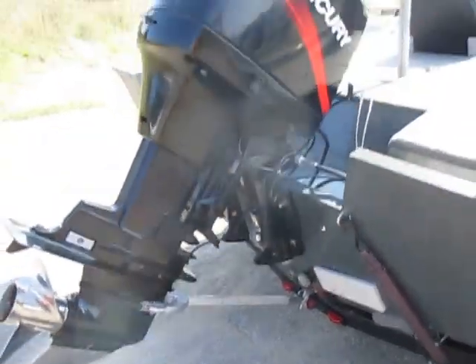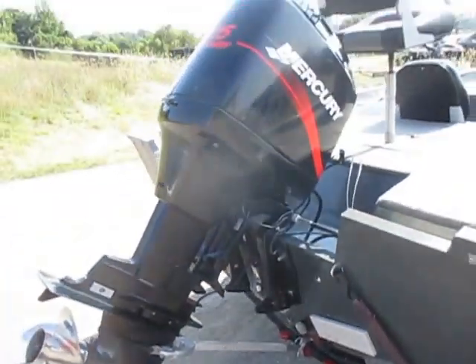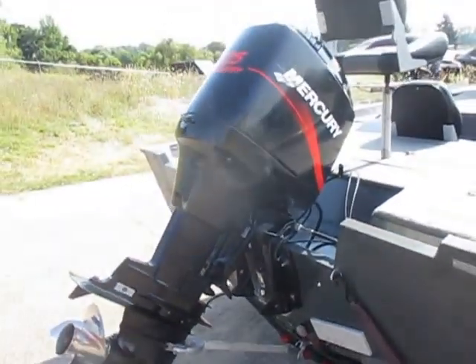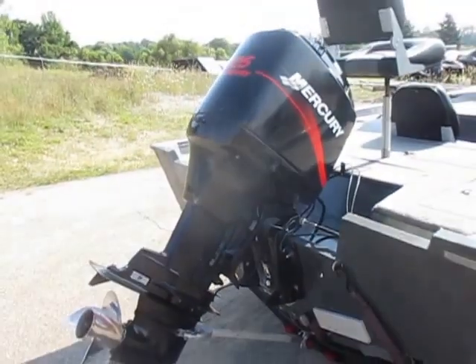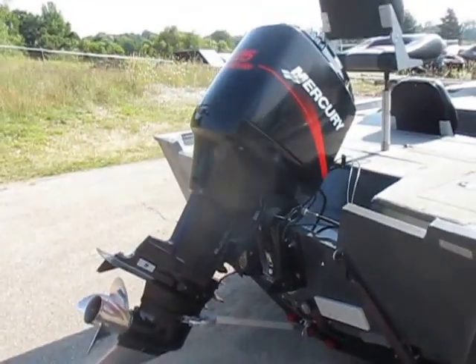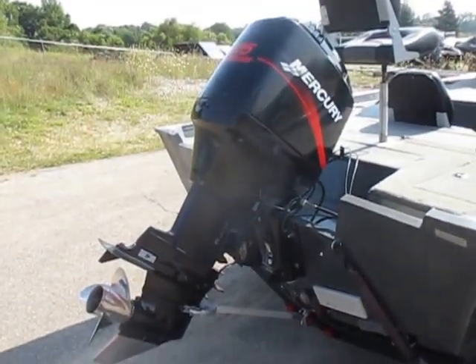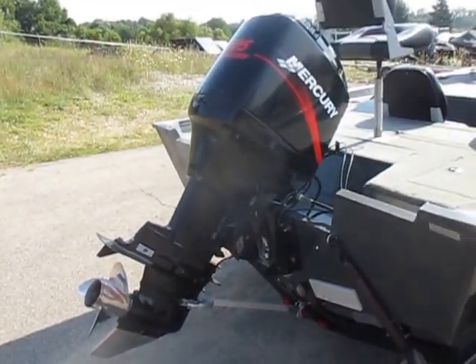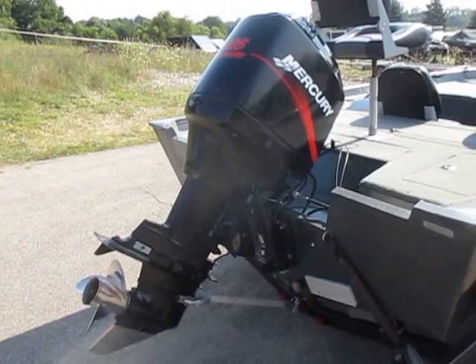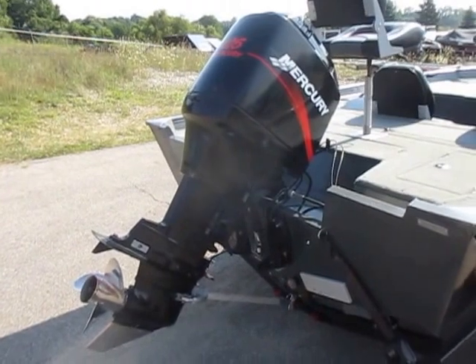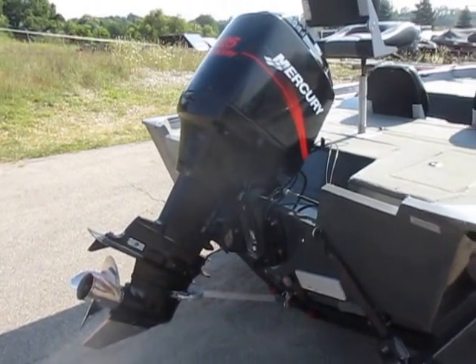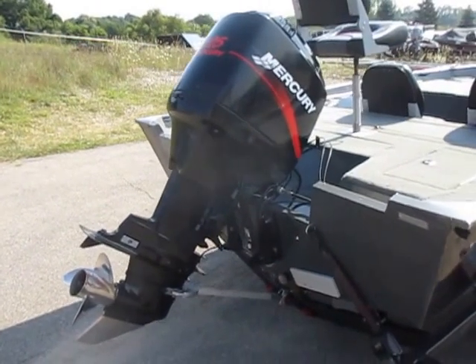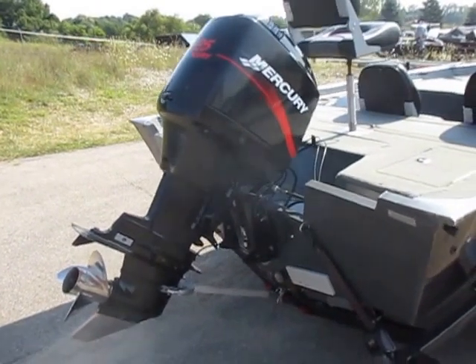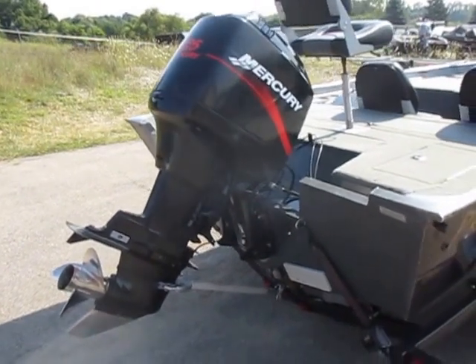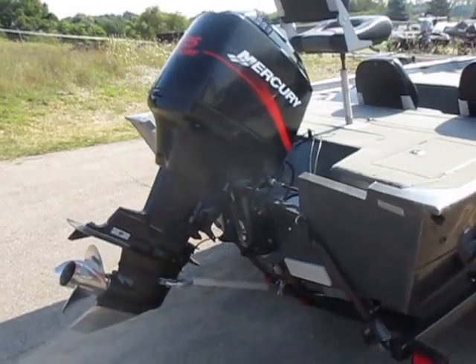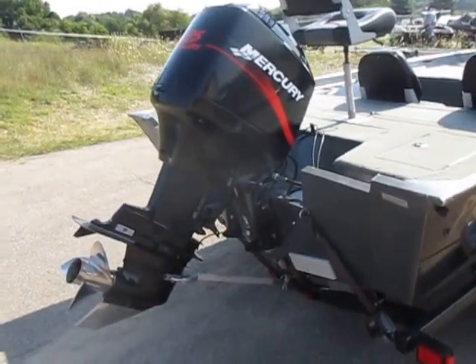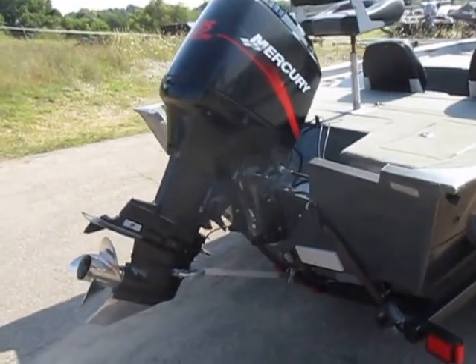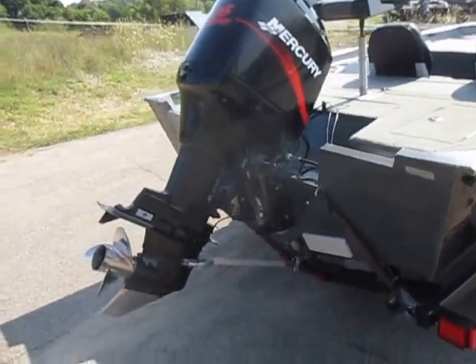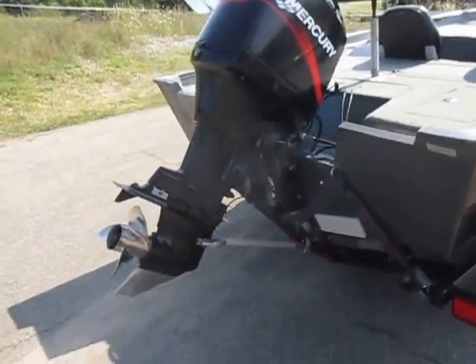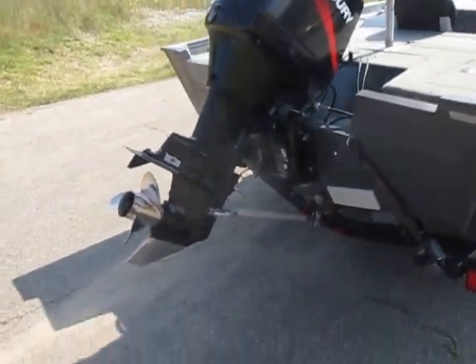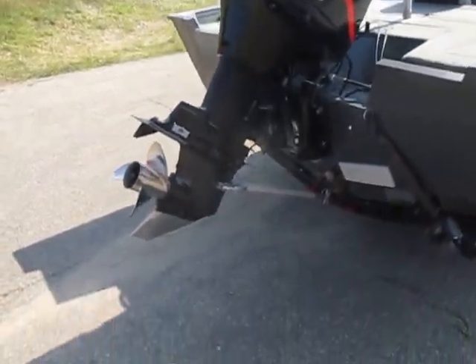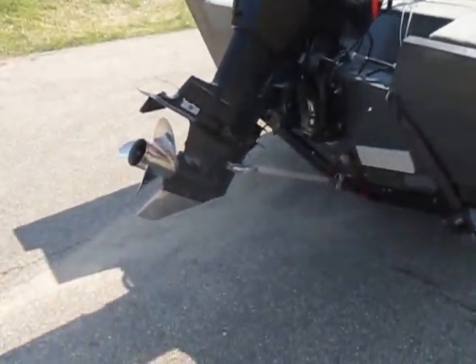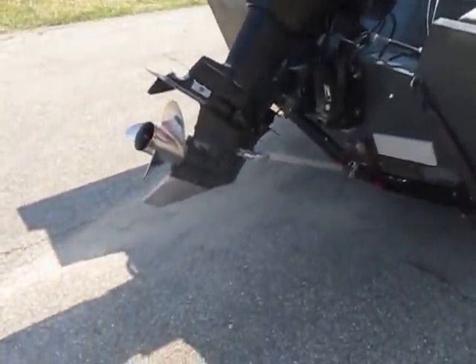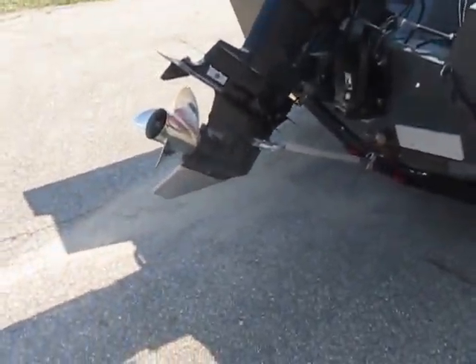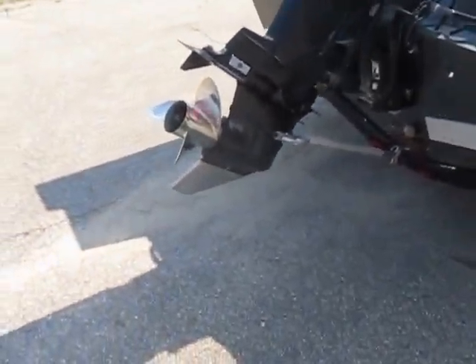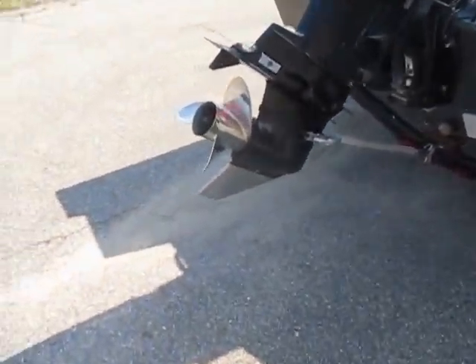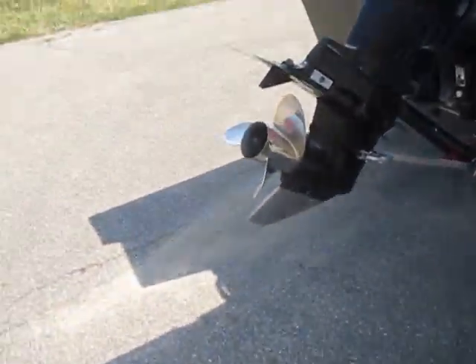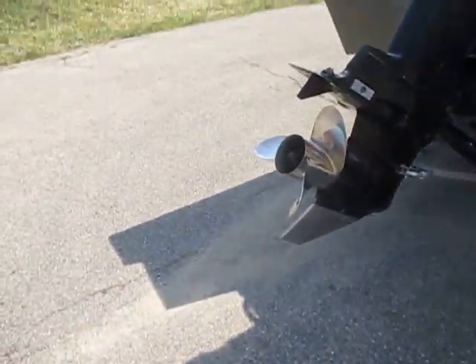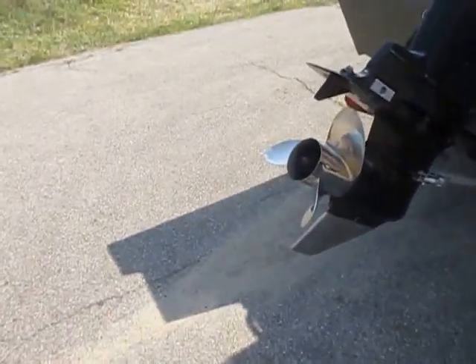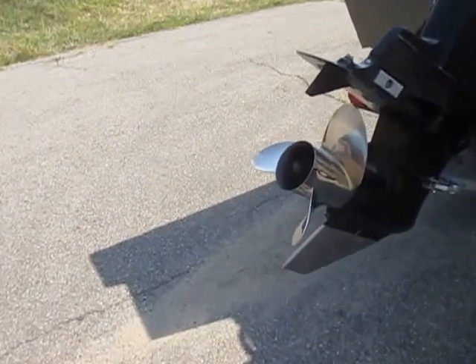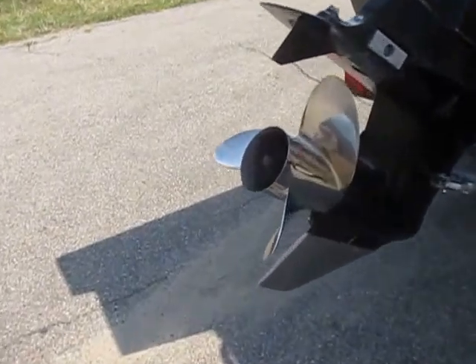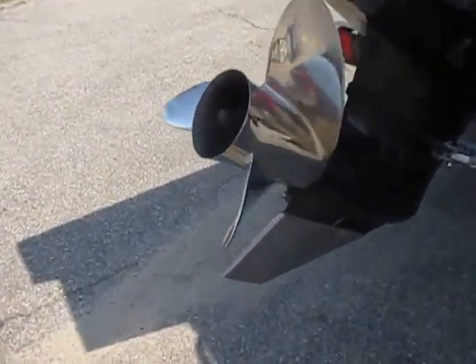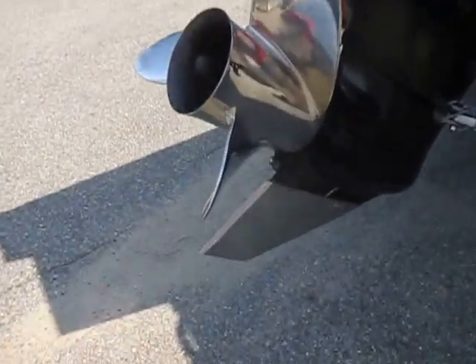It's powered by a 125 horsepower Mercury outboard engine, and has a stainless prop and a stainless scat guard.